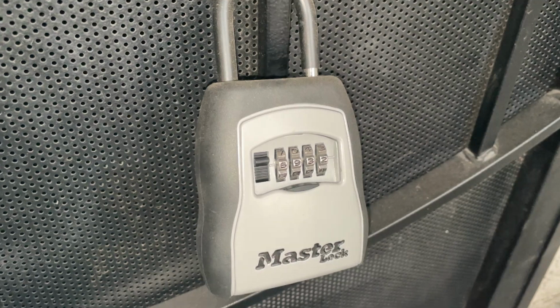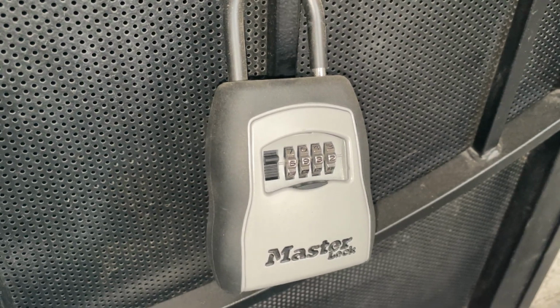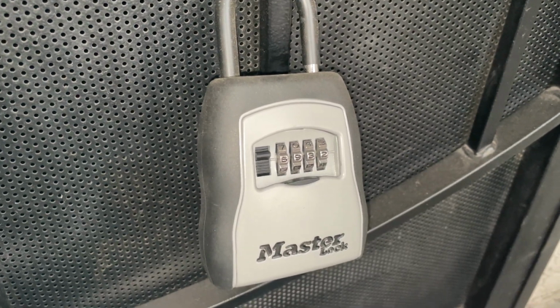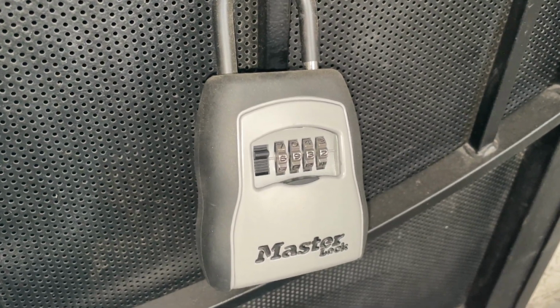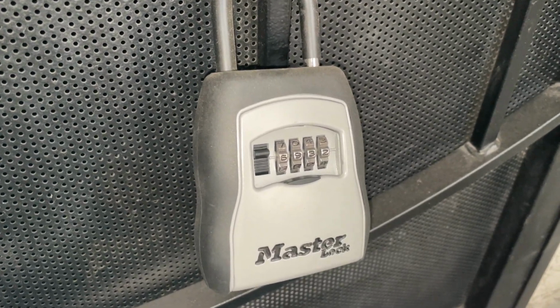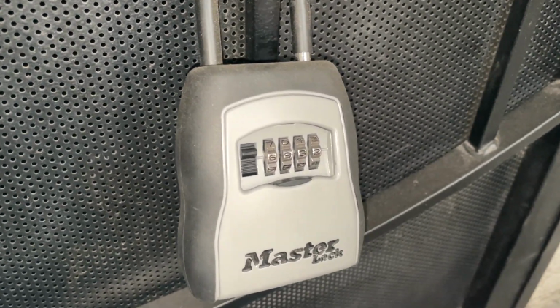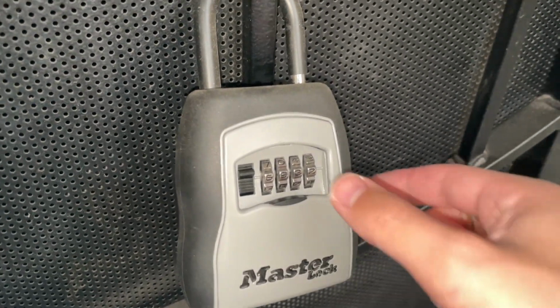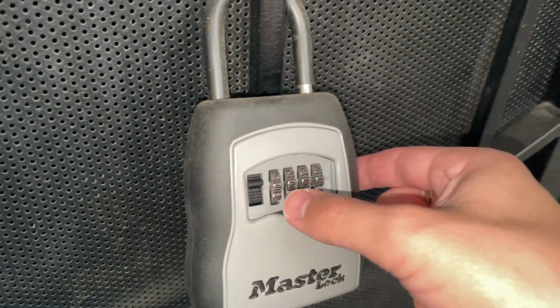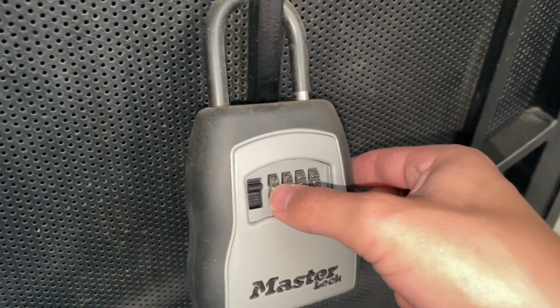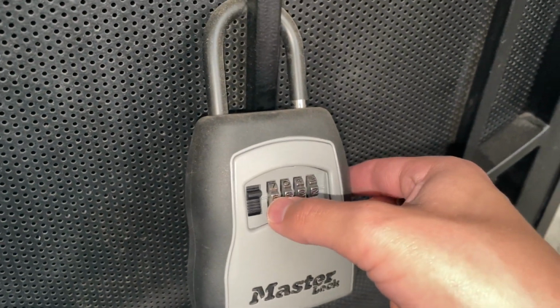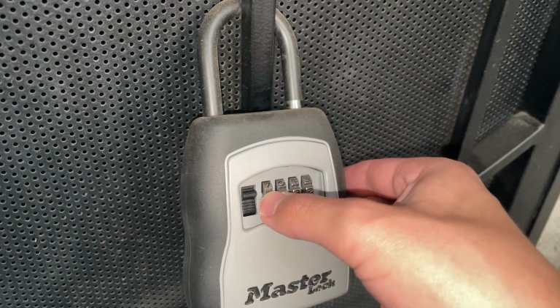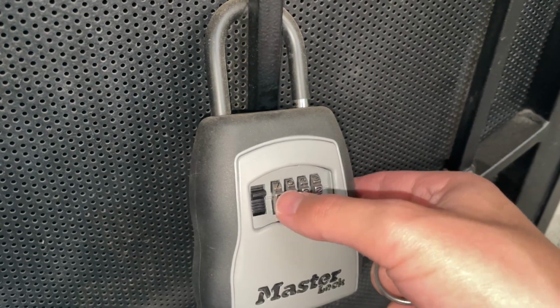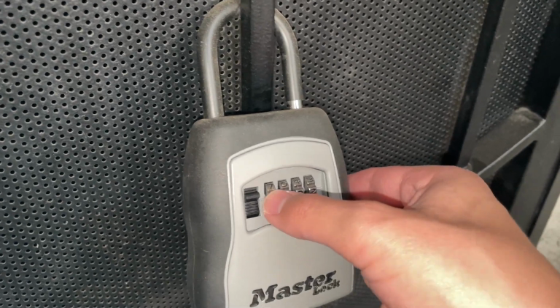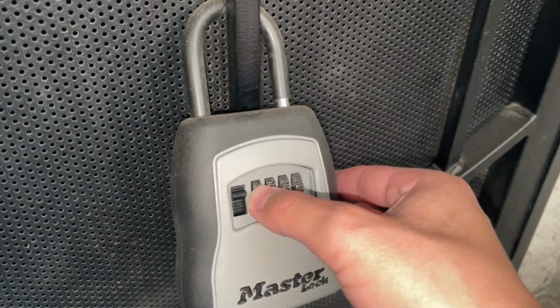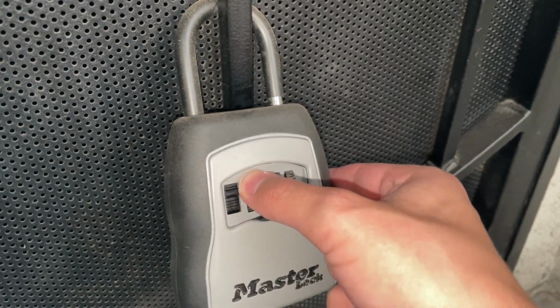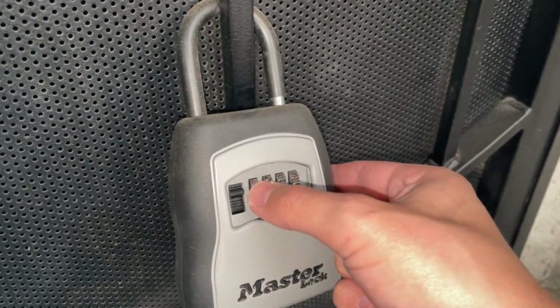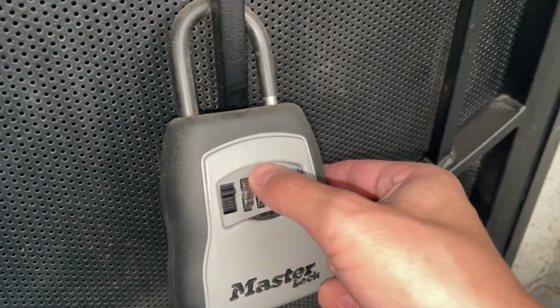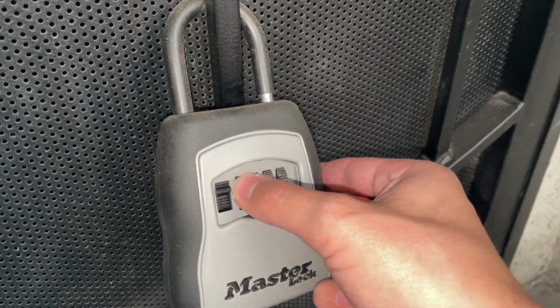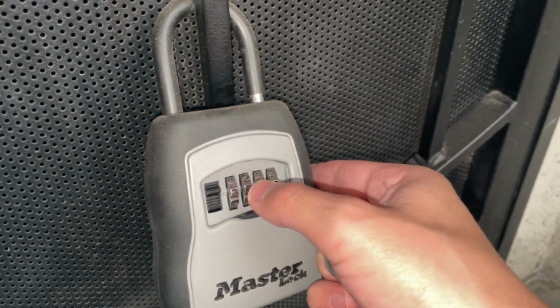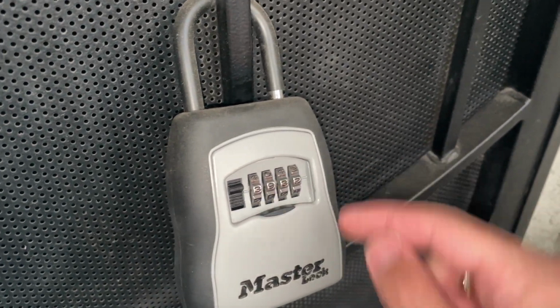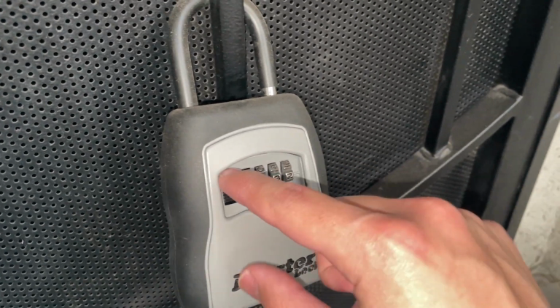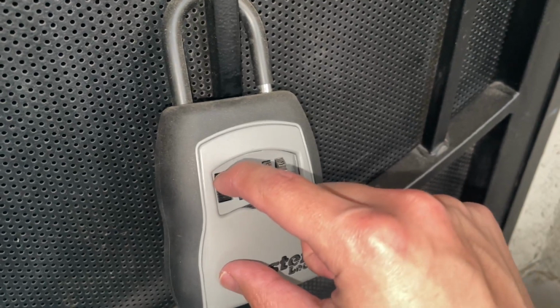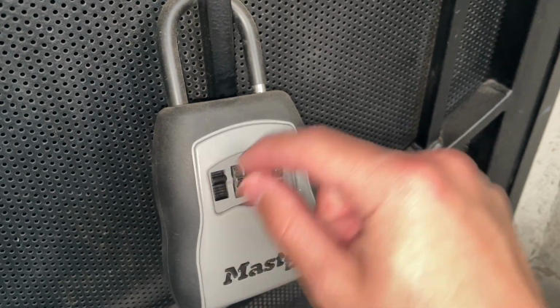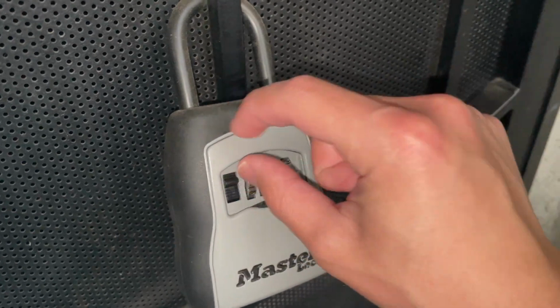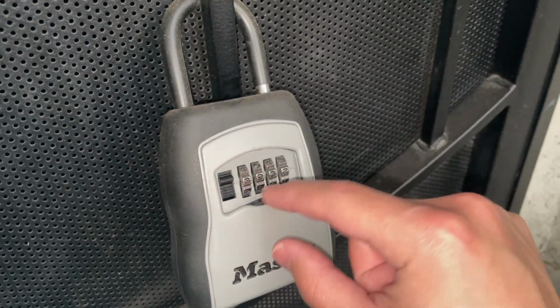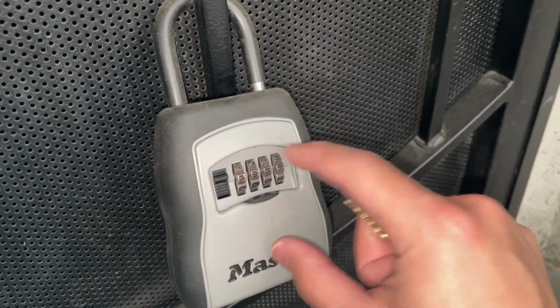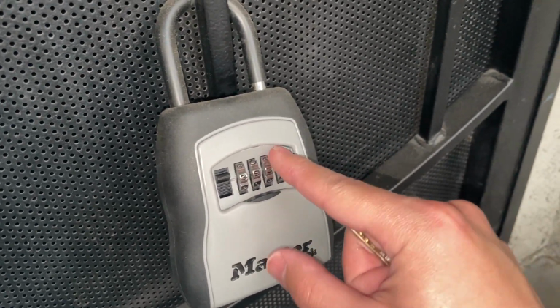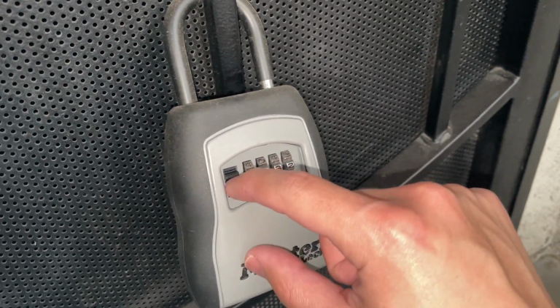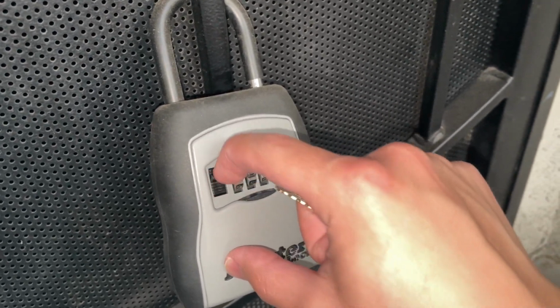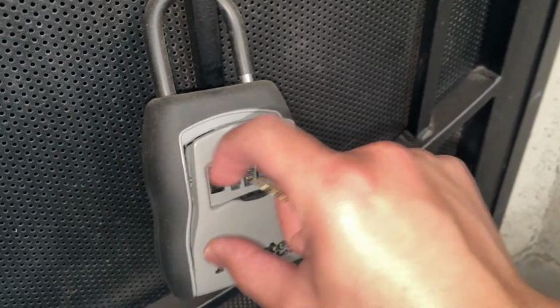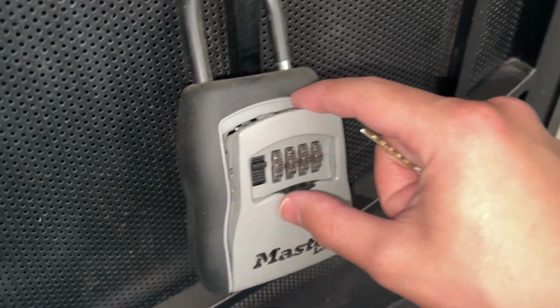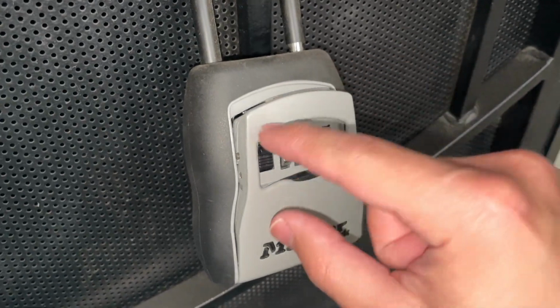Hey everybody, this is a quick review of this Master Lock. This one's got the four dials — we've got it set up on one of our doors. You go ahead and put in the code that you currently have, and once you have that set up, you can go ahead and push this latch down.